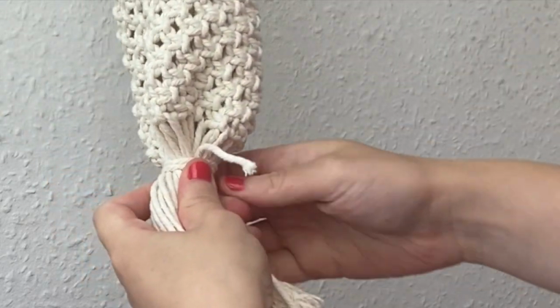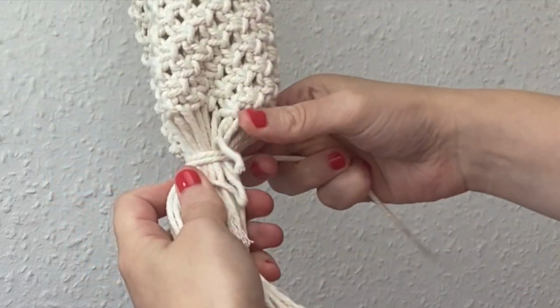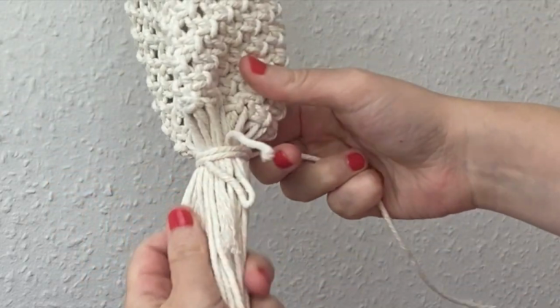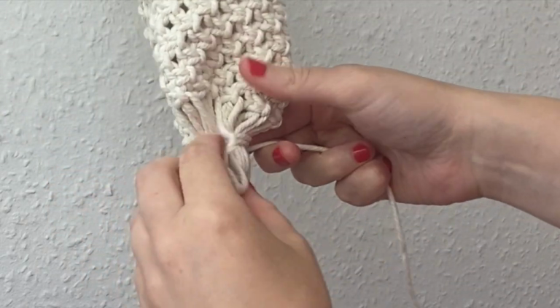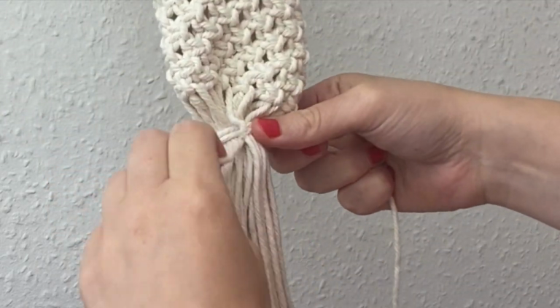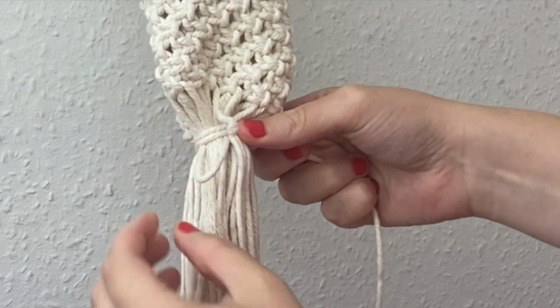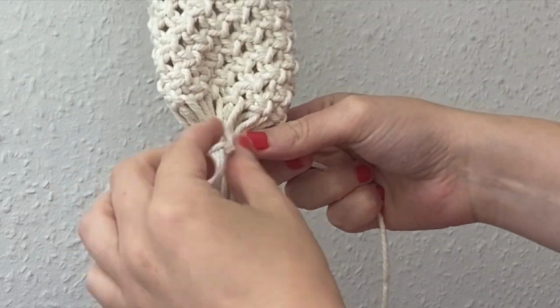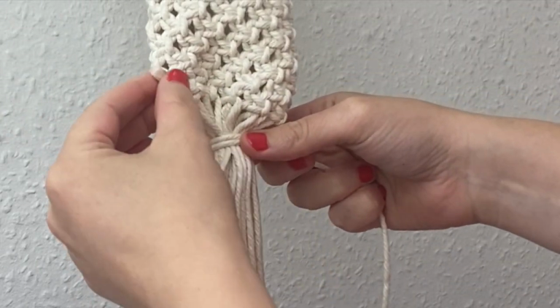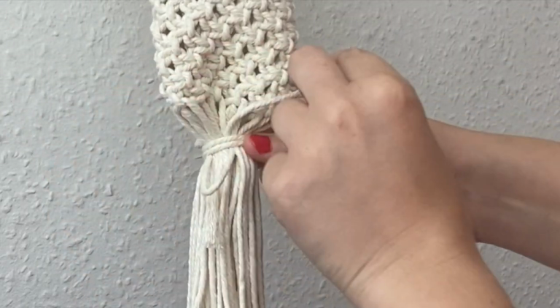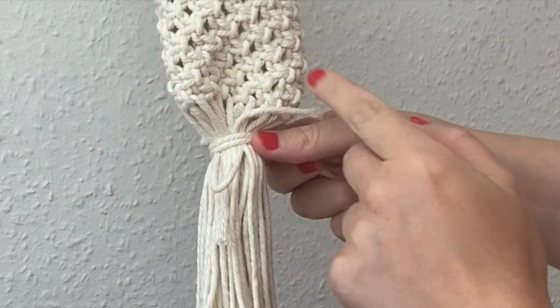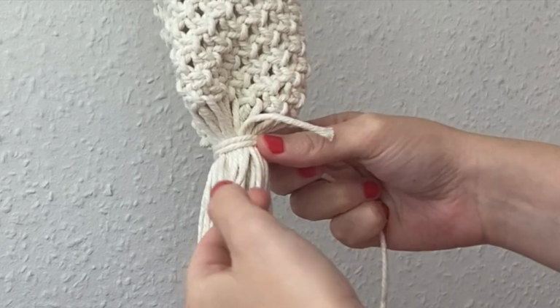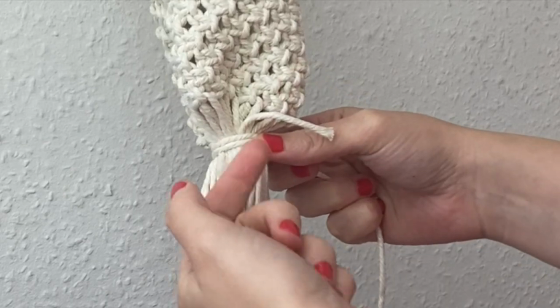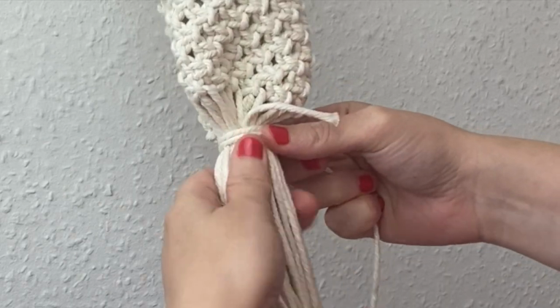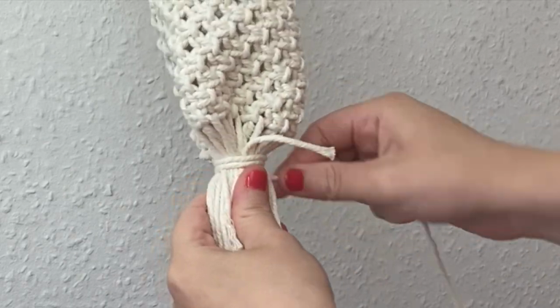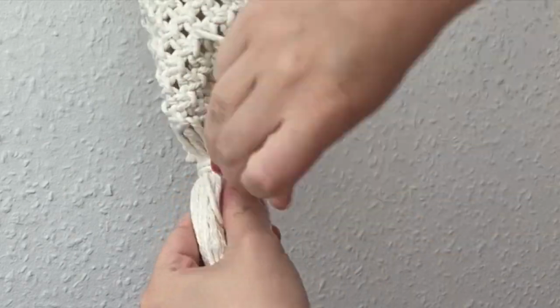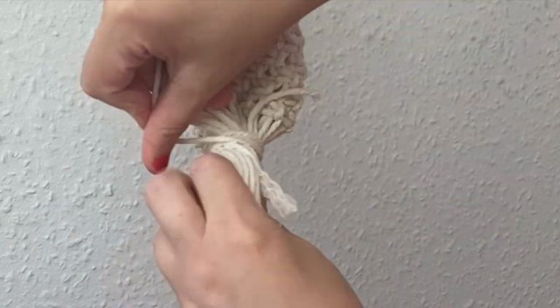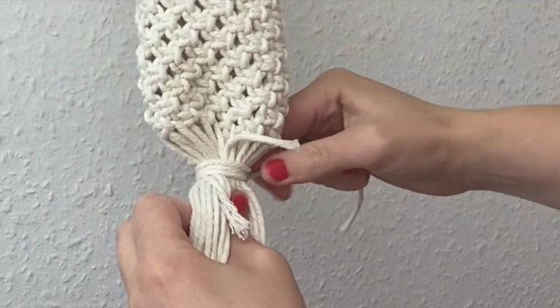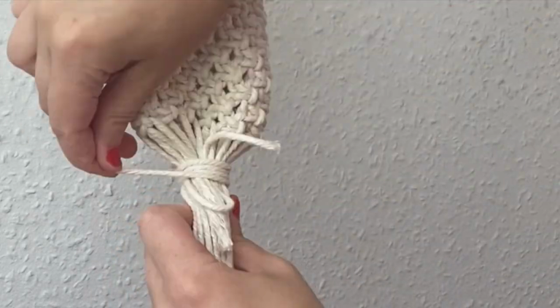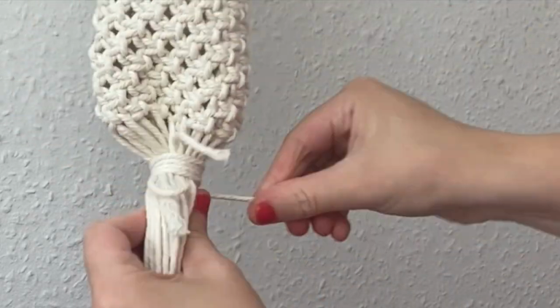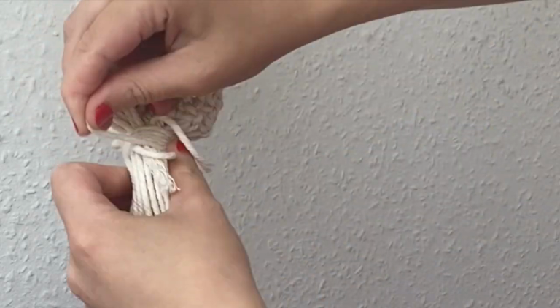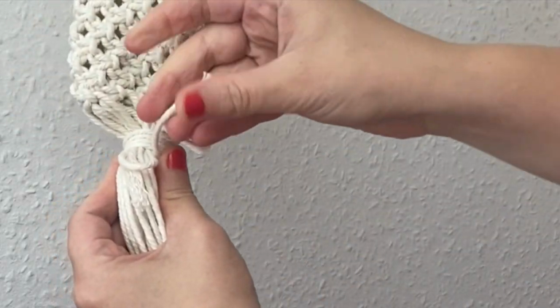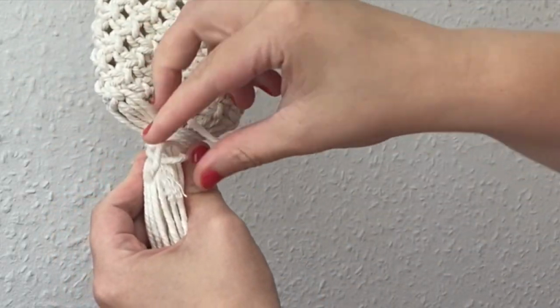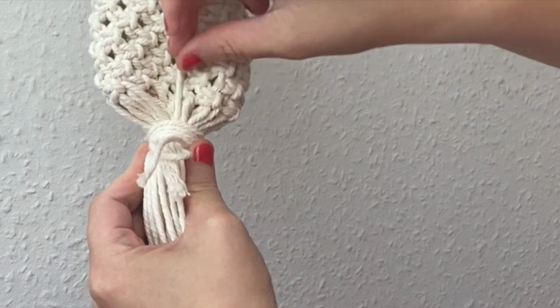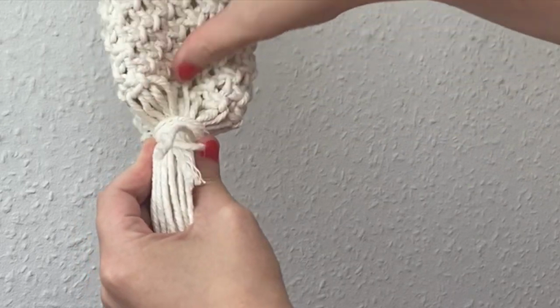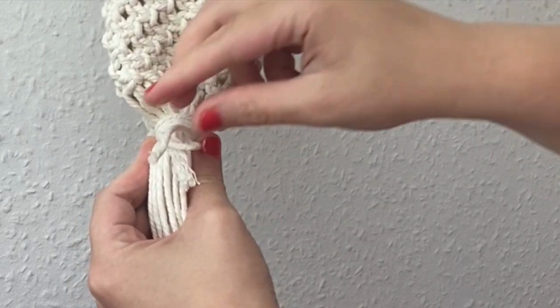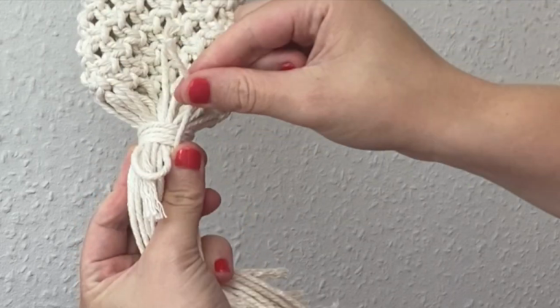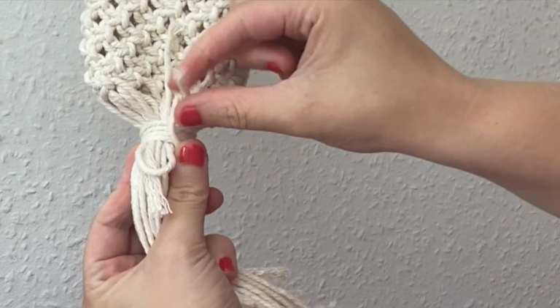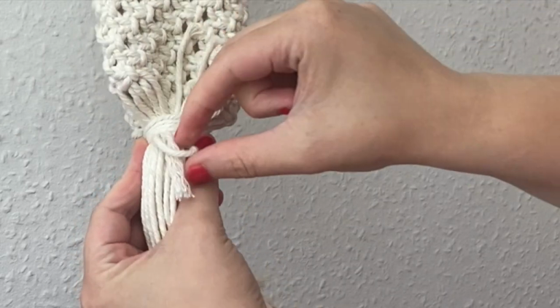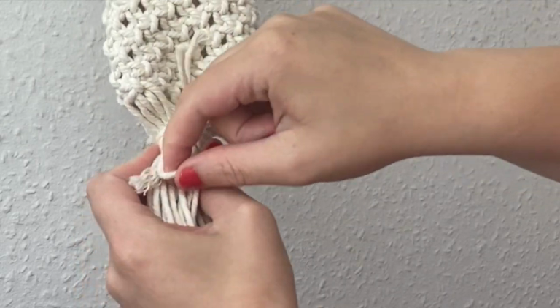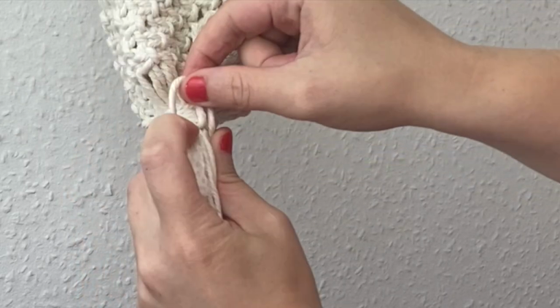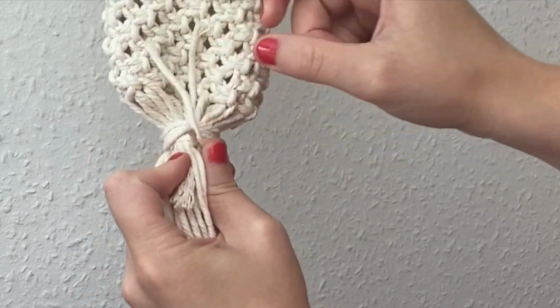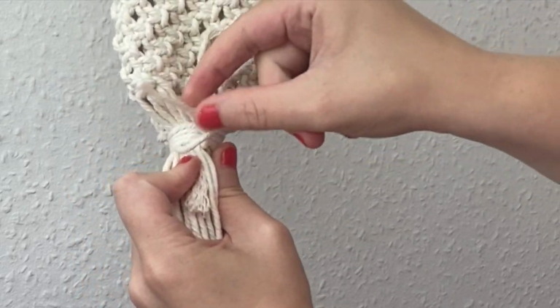You can see I've still got this loop here and this small tail at the top. I'm going to wrap it around until I've done as many wraps as I can using the cord, and then we're going to take the long cord and pass it through this loop that we left at the bottom.